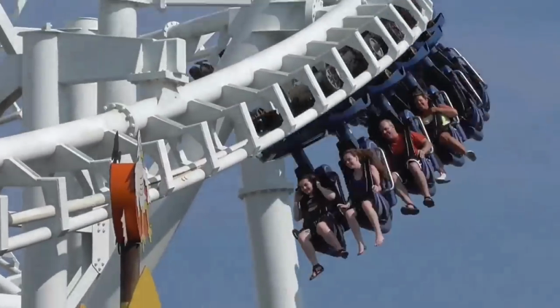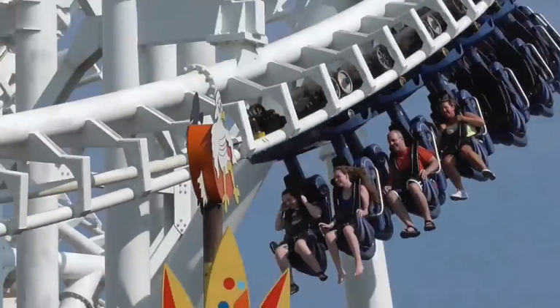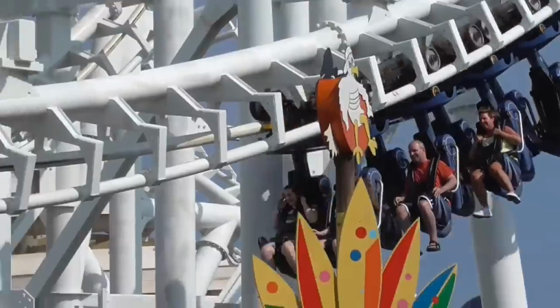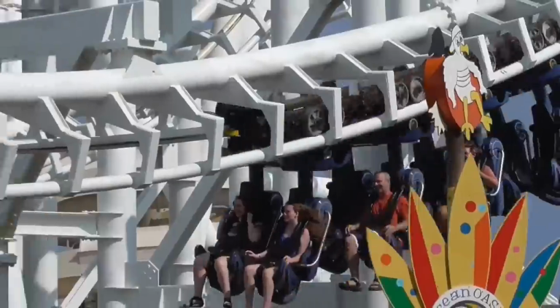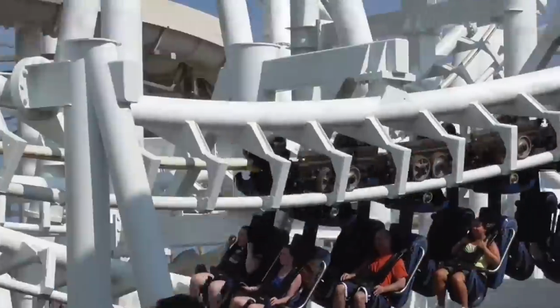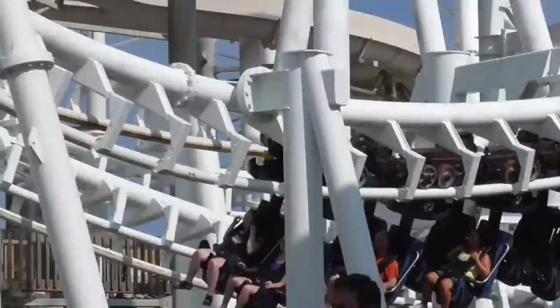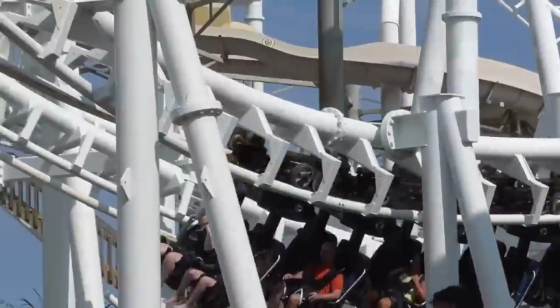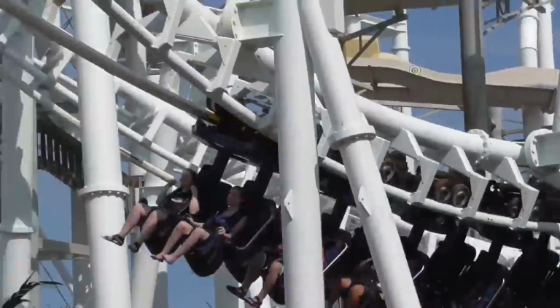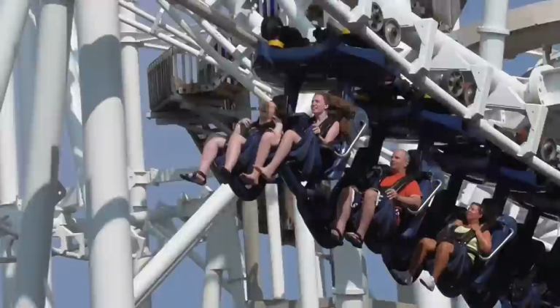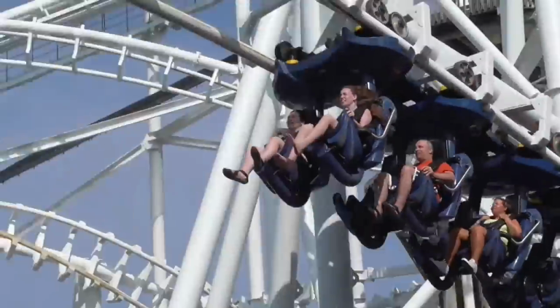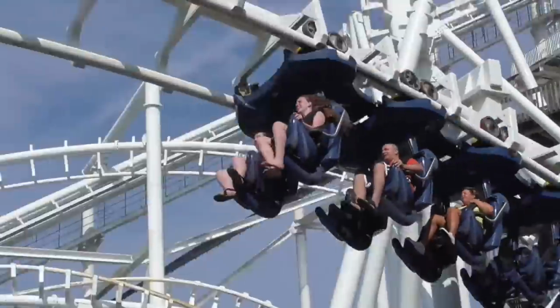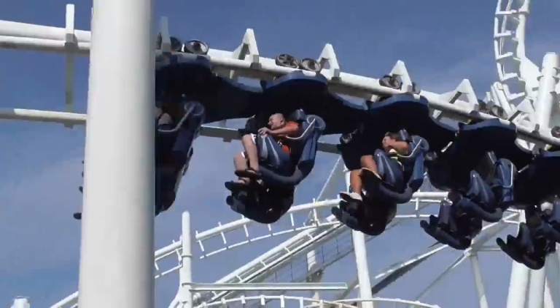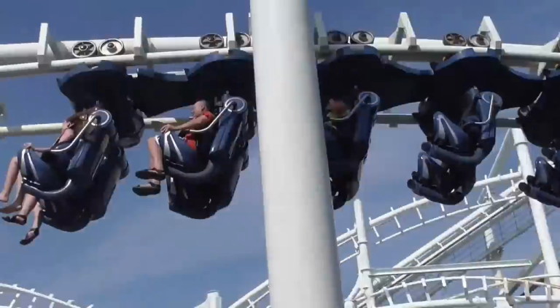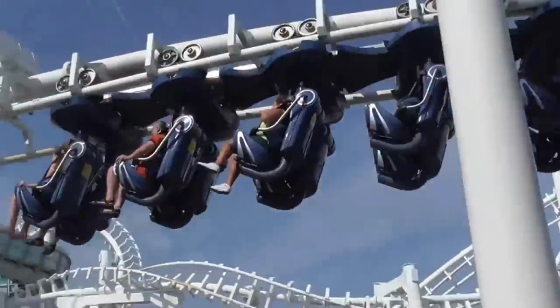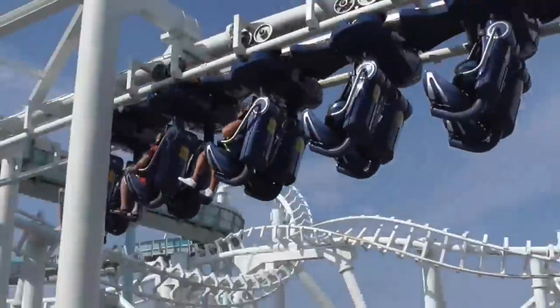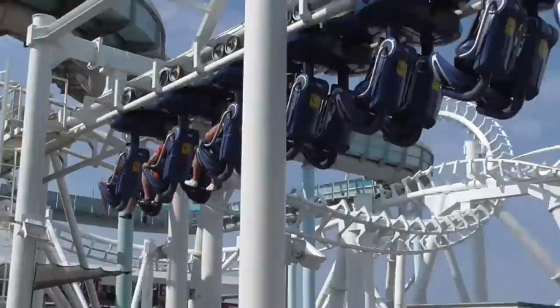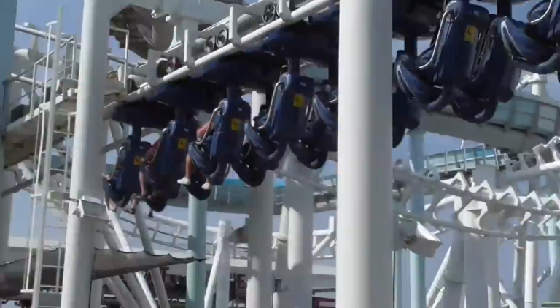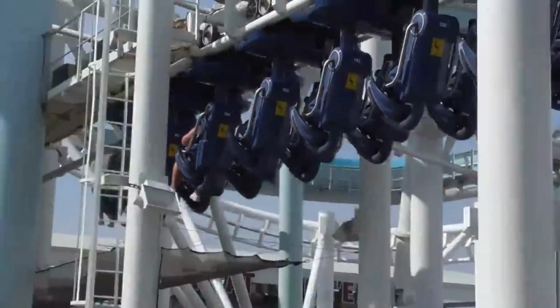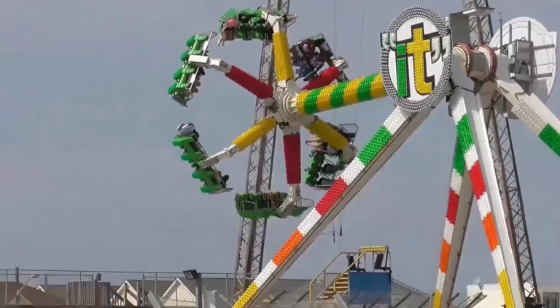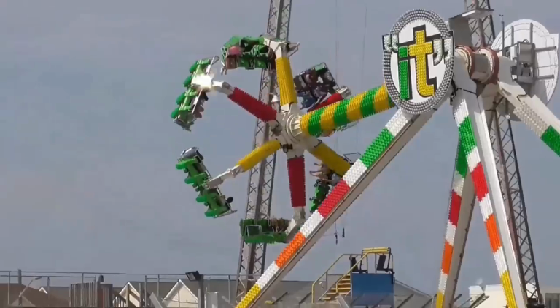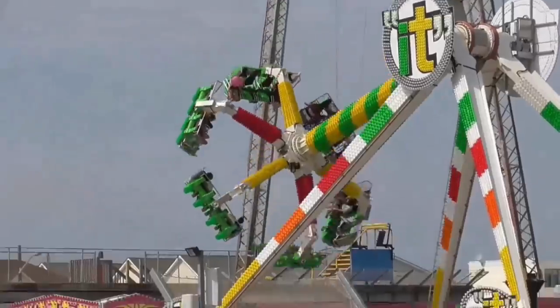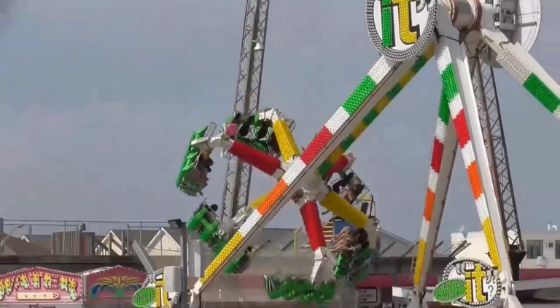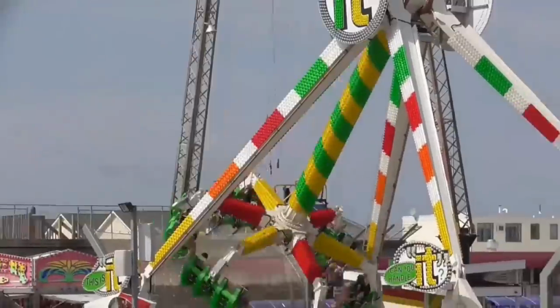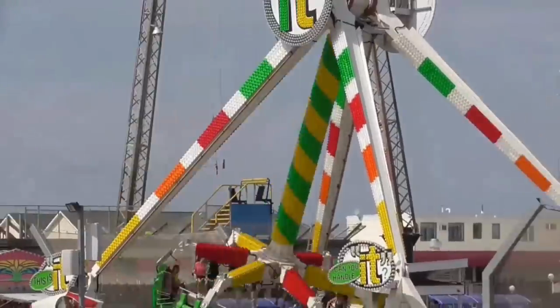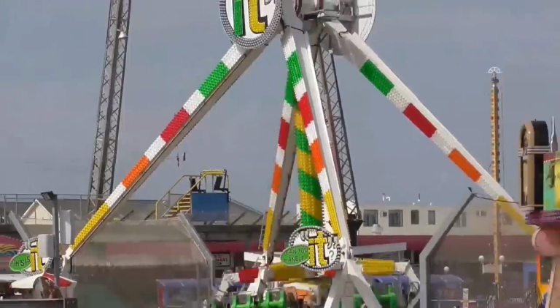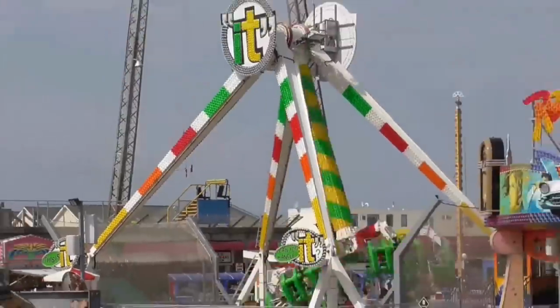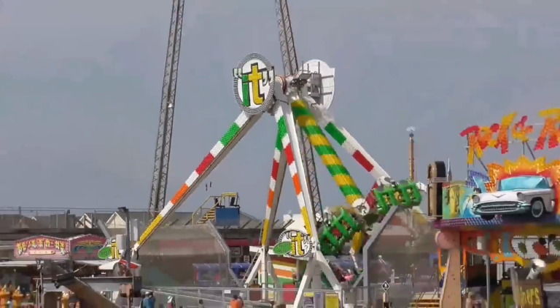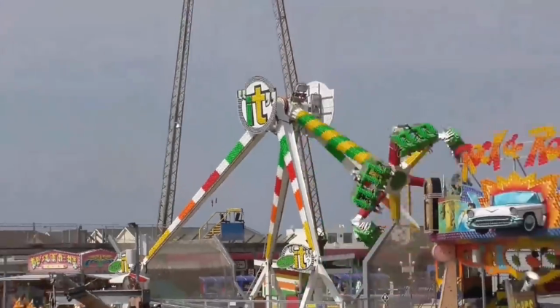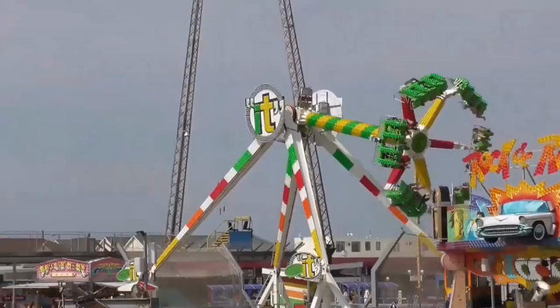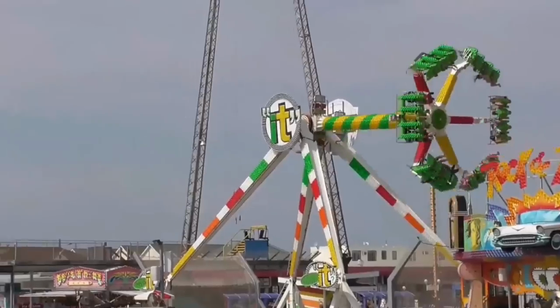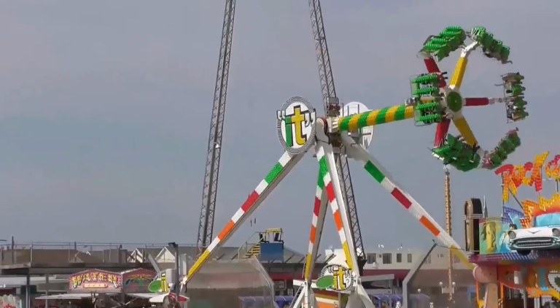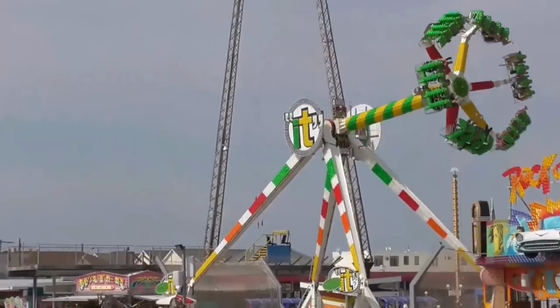For a boardwalk park they've got some good coasters, but when you compare them to other amusement parks and the roller coasters that they have, their collection just isn't as good.